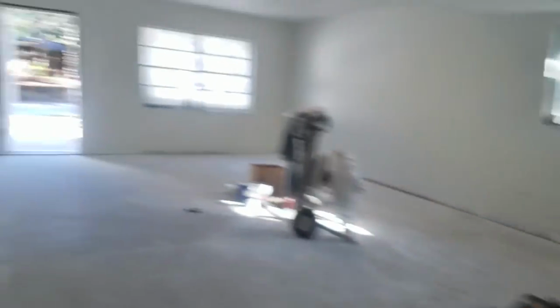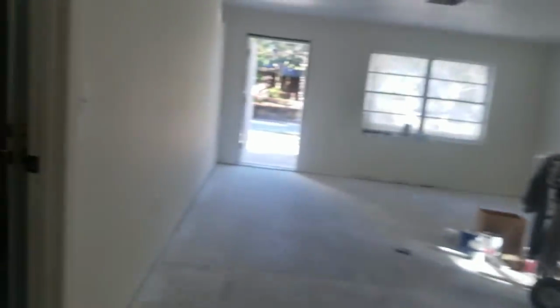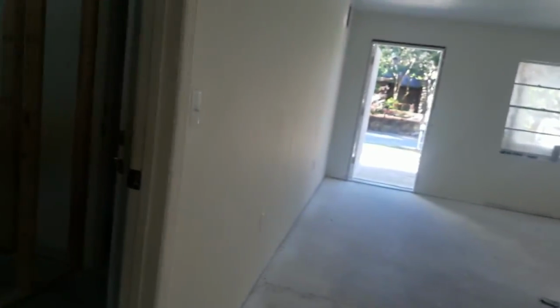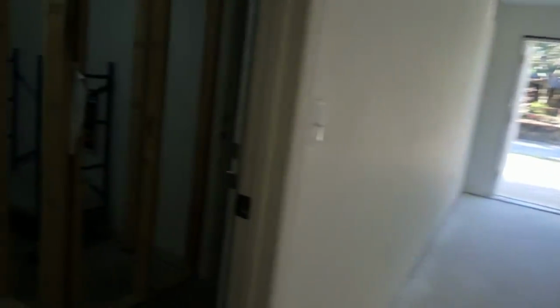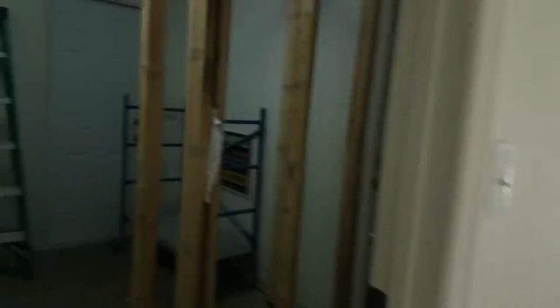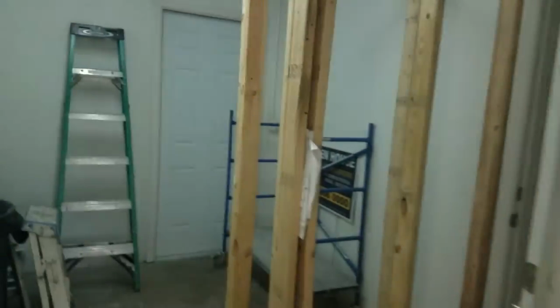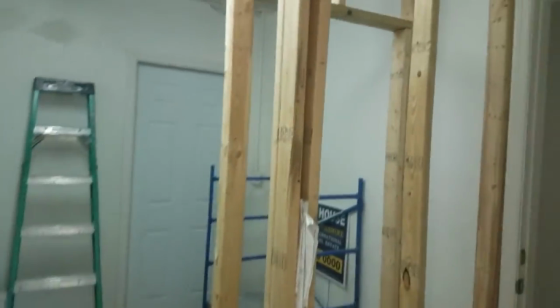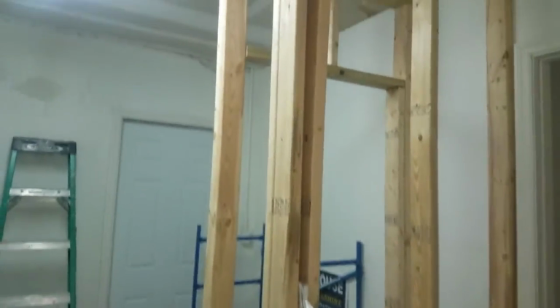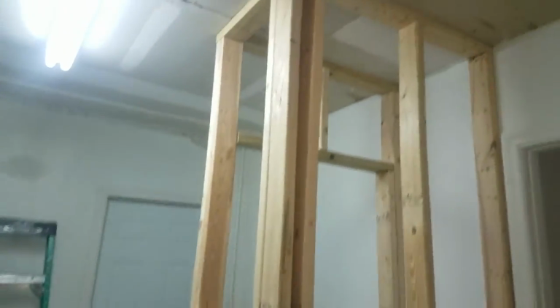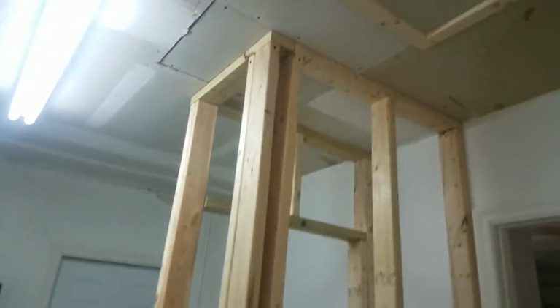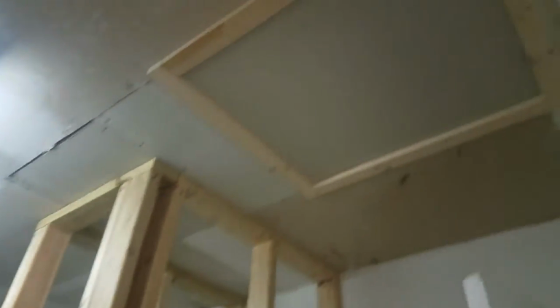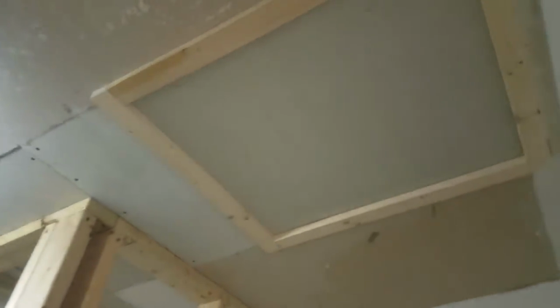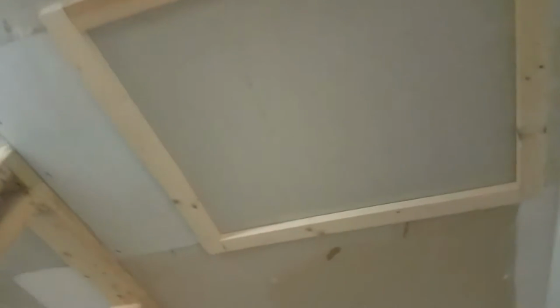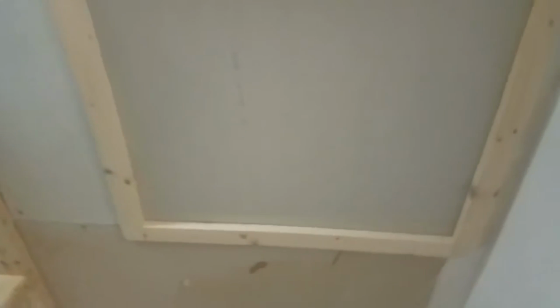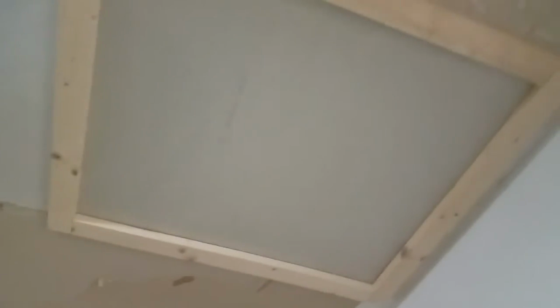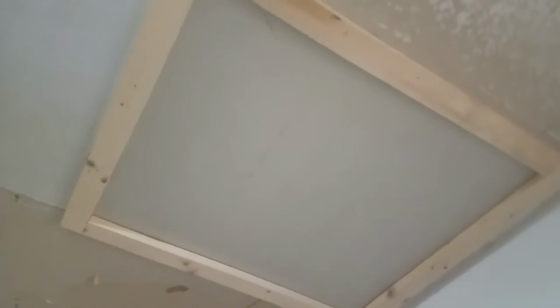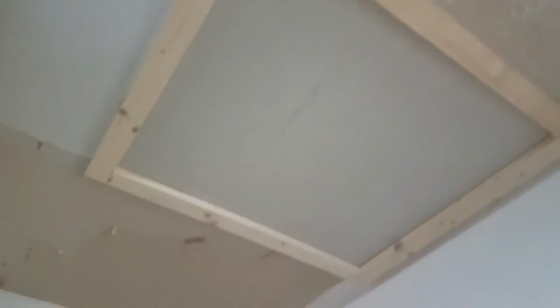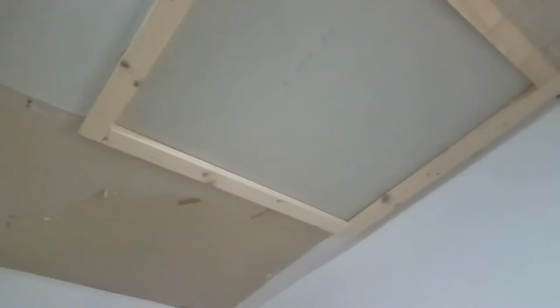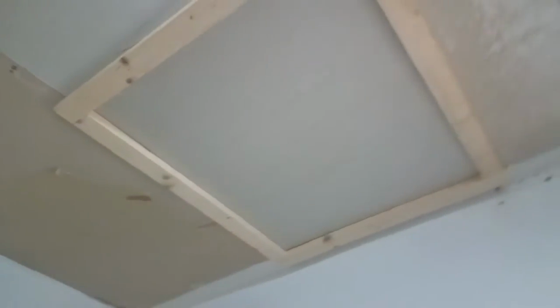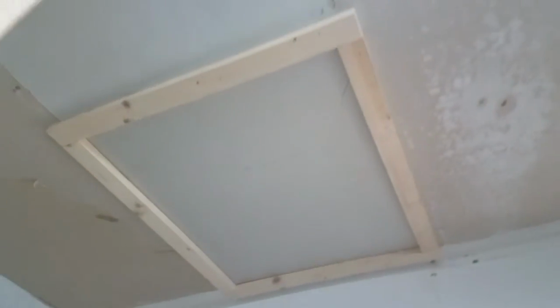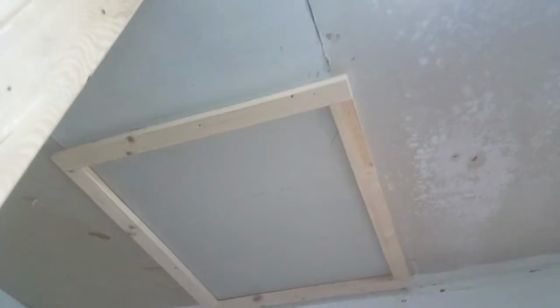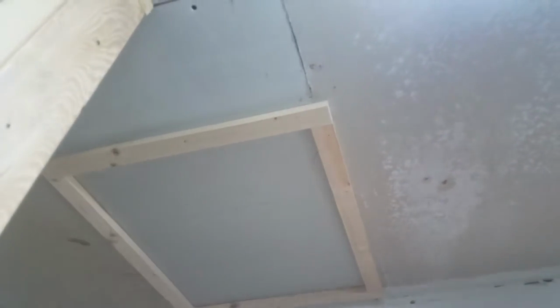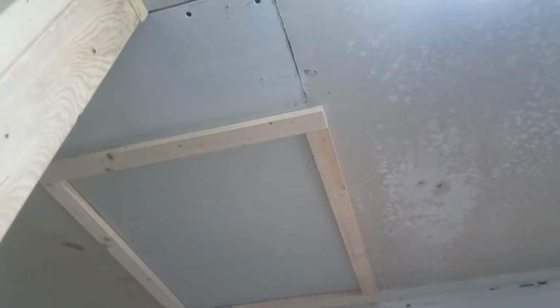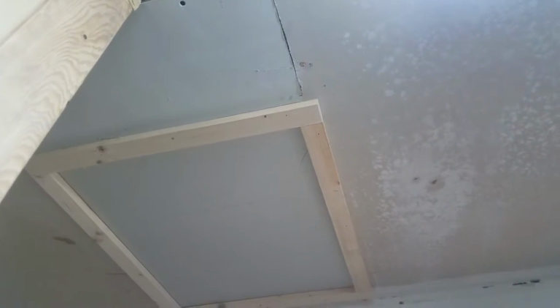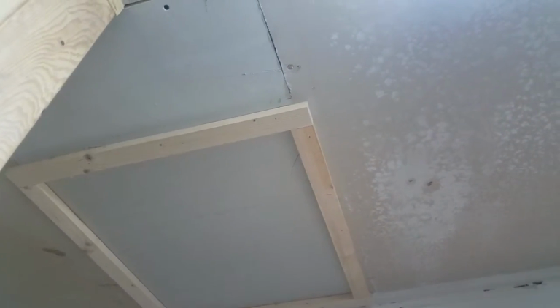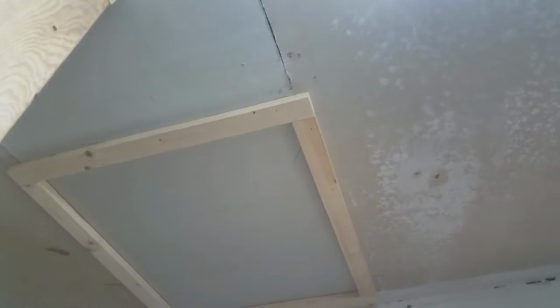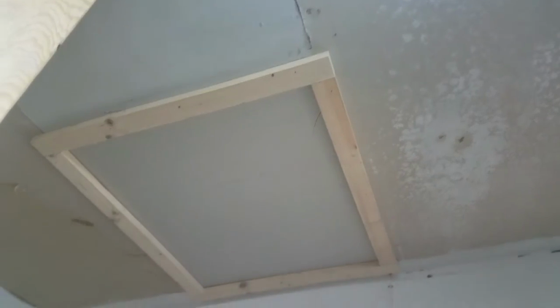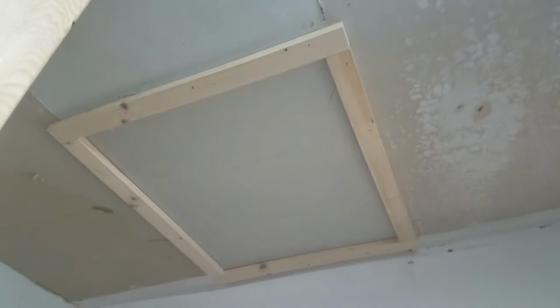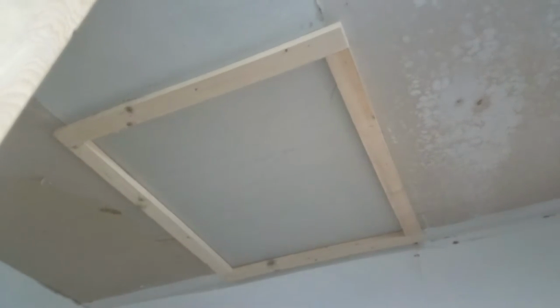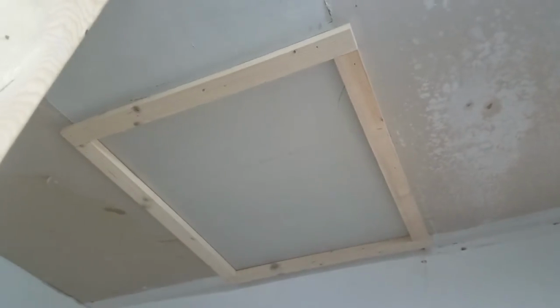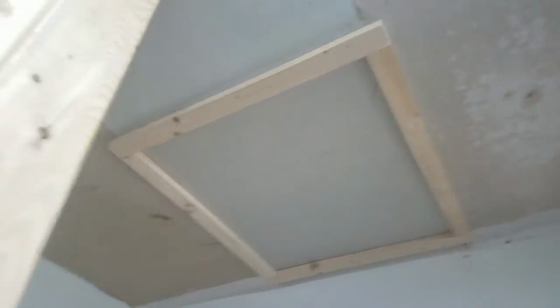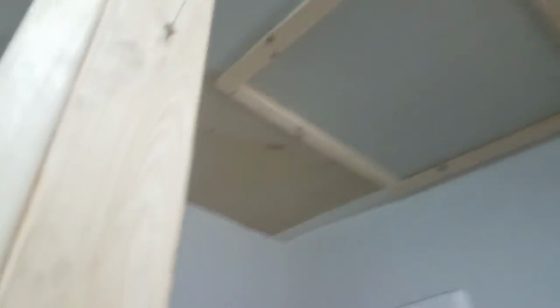In this room, it's just prepped — we have the wall ready to go in. We also have the new attic access hatch ready to go there.